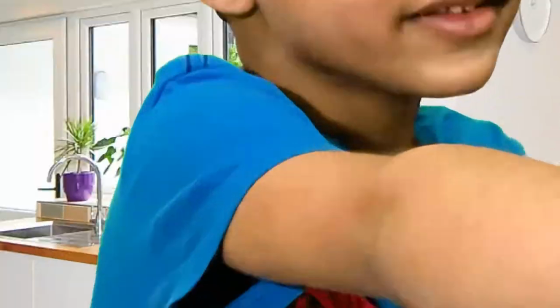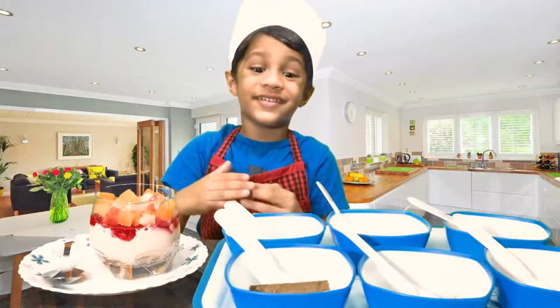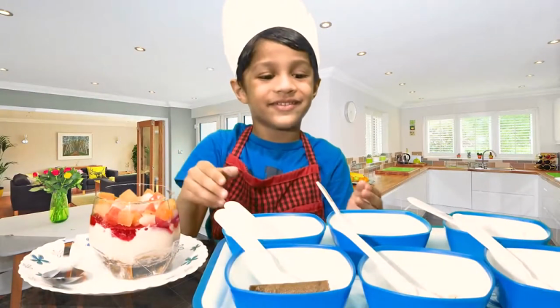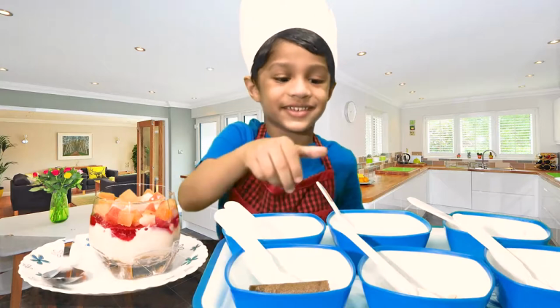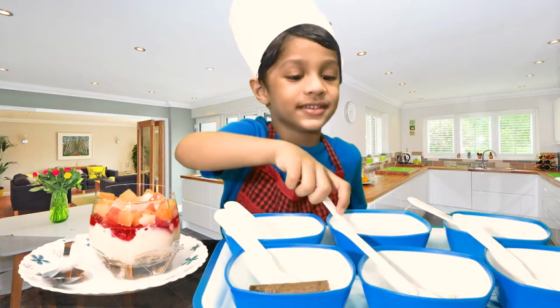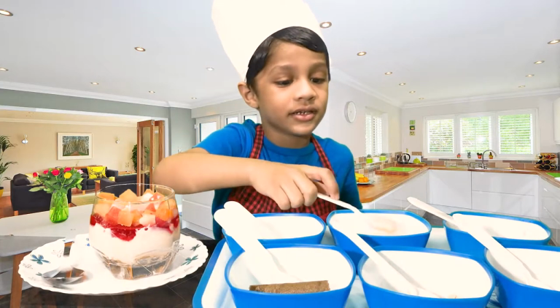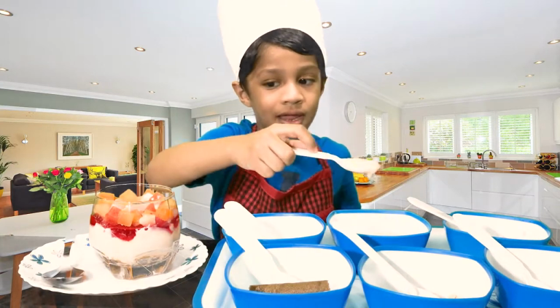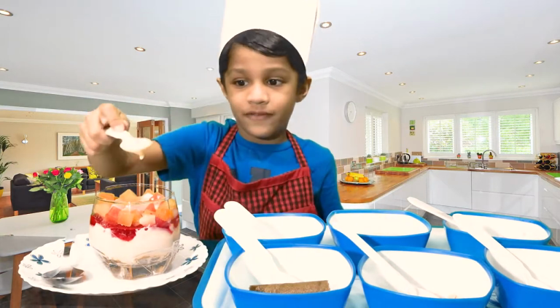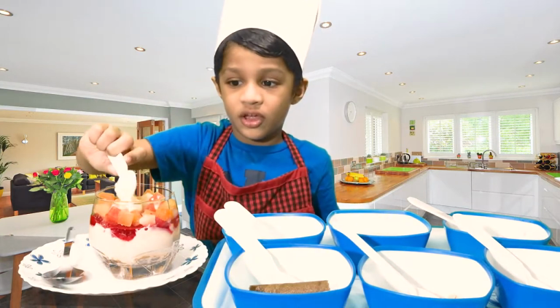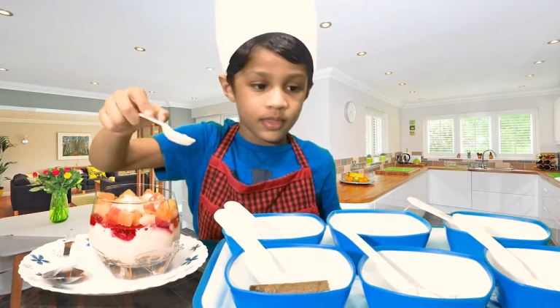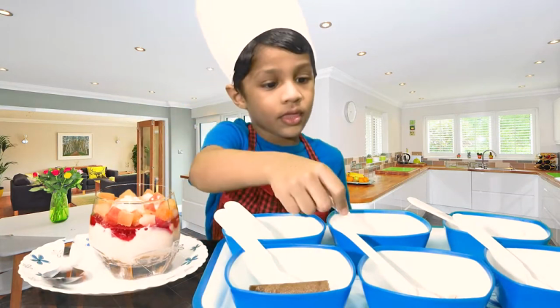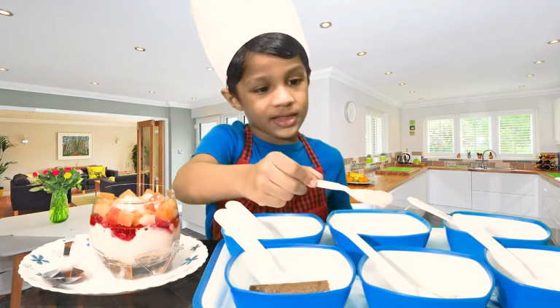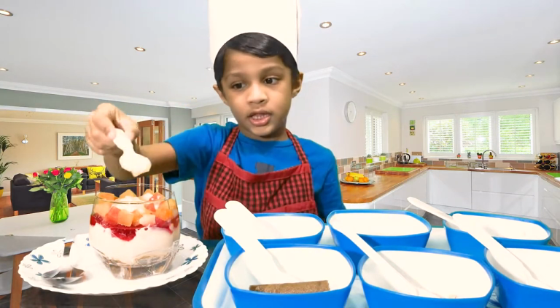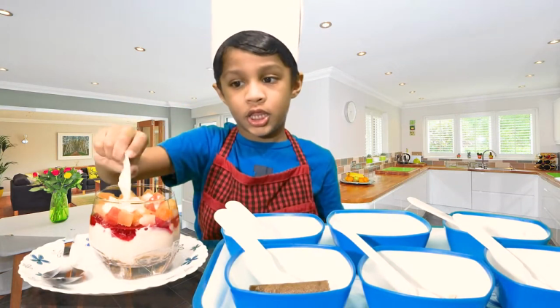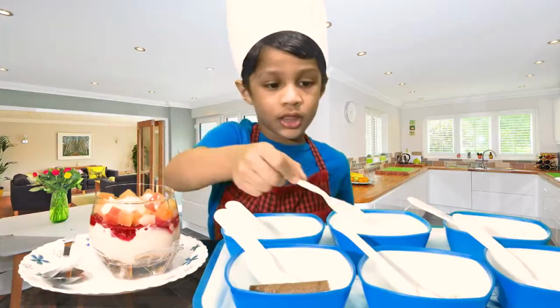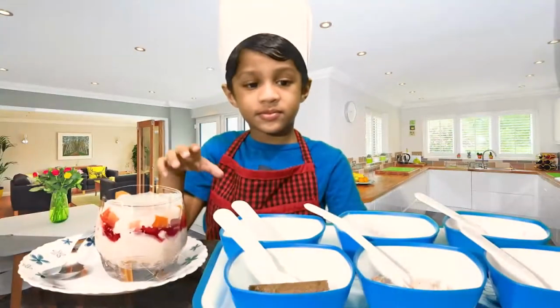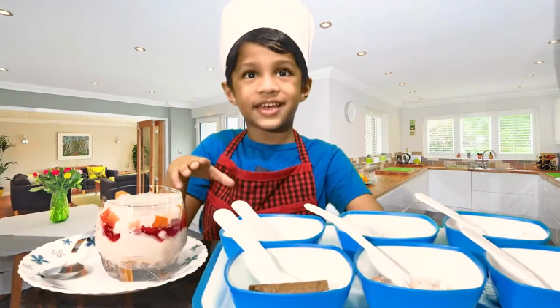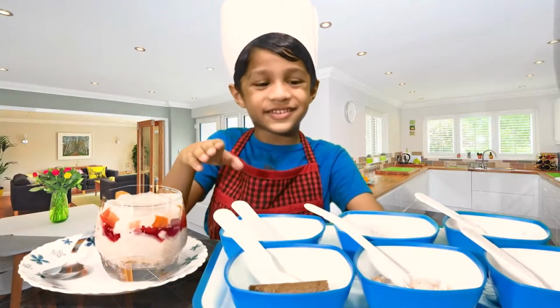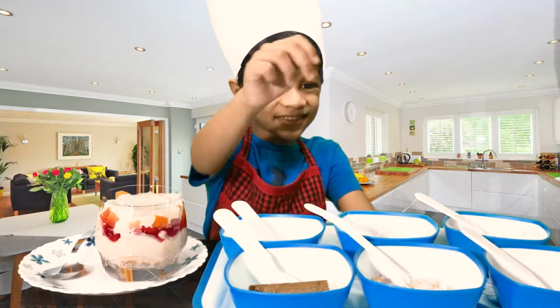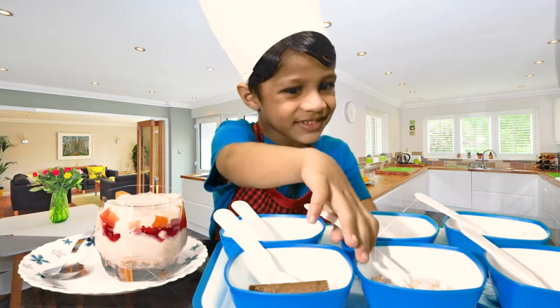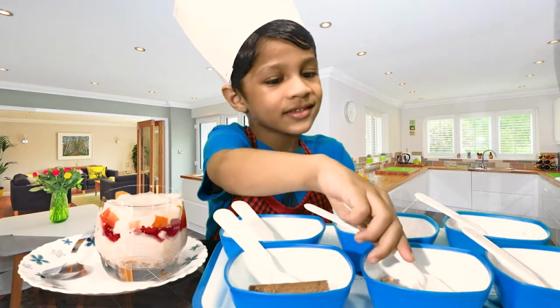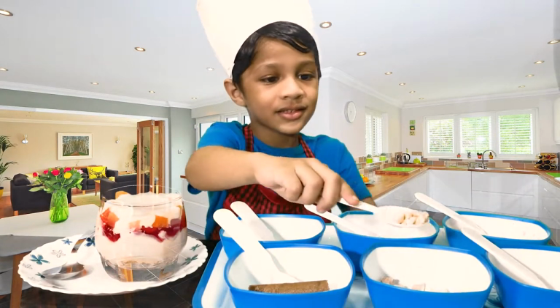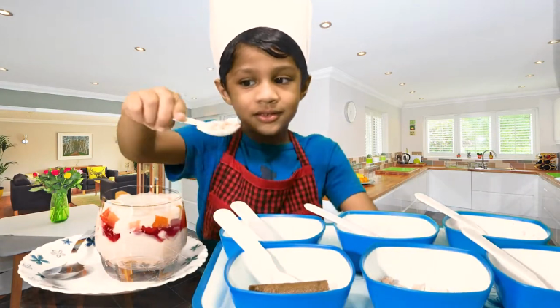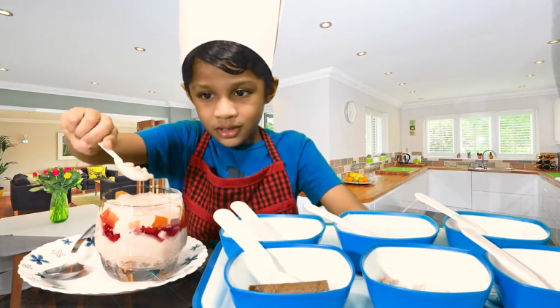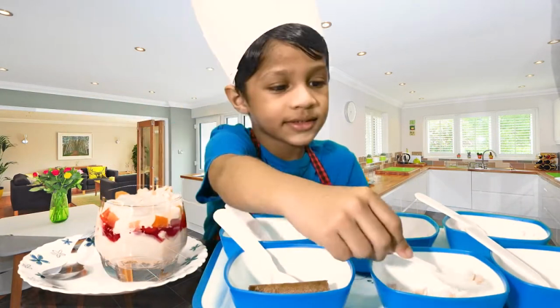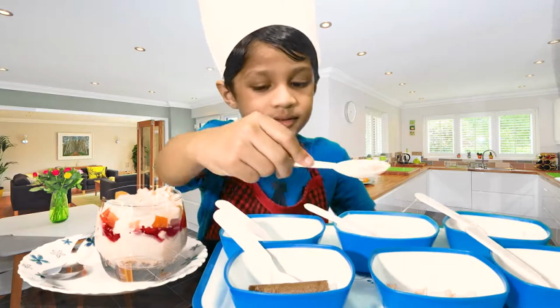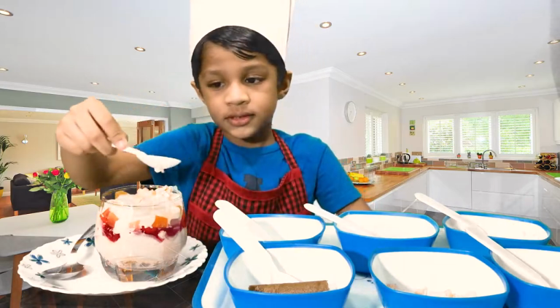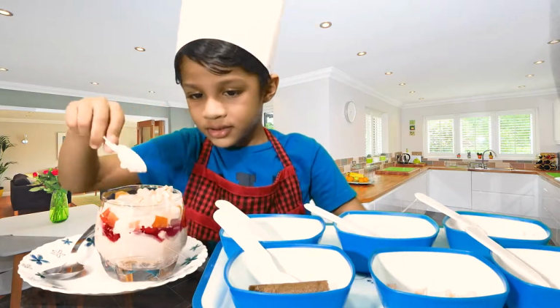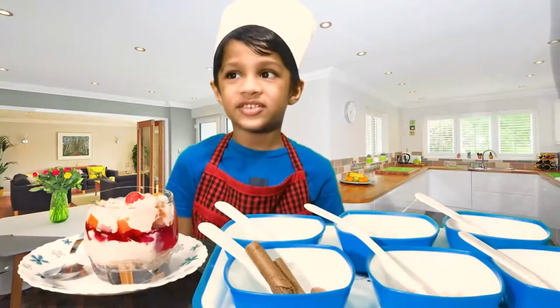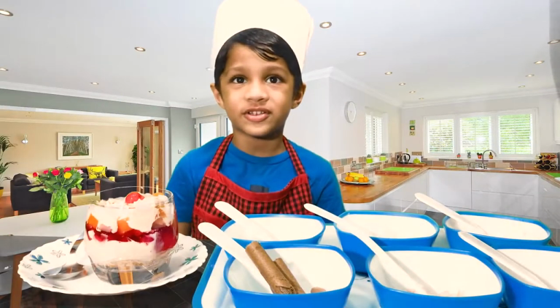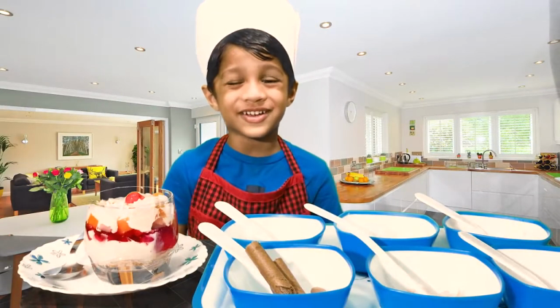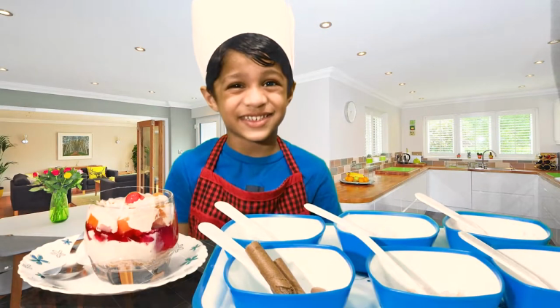Again let's put some custard. Let's put the ketchup nuts. Let's pop the chocolate sticks.